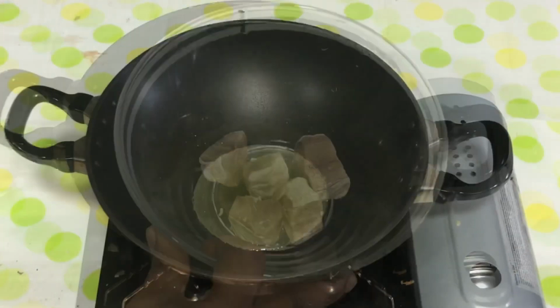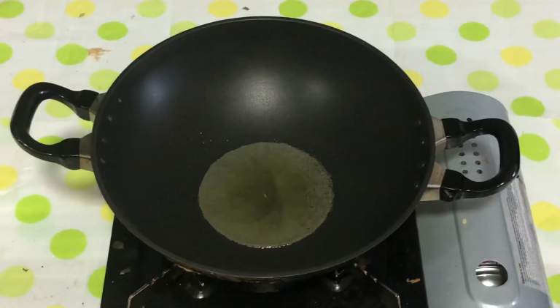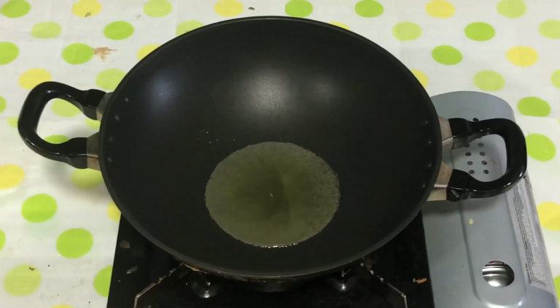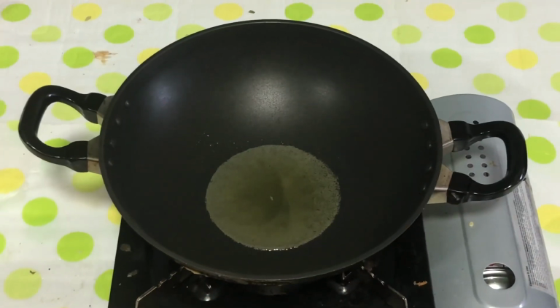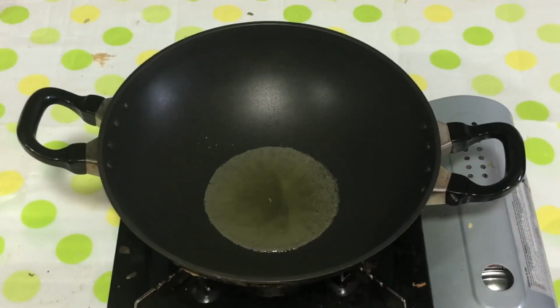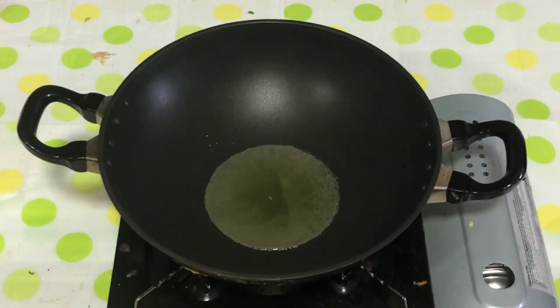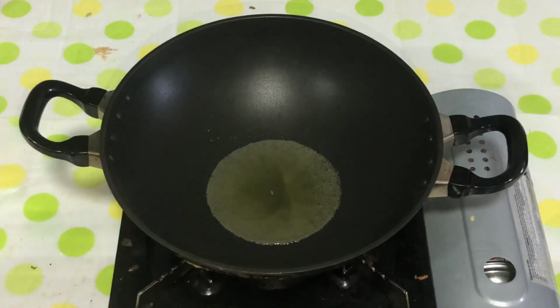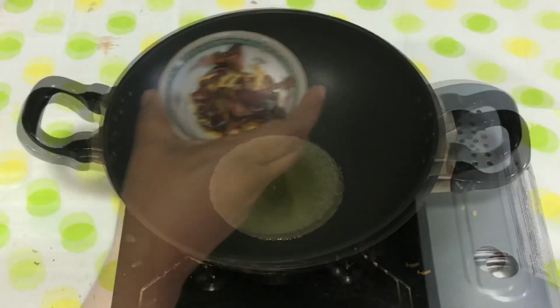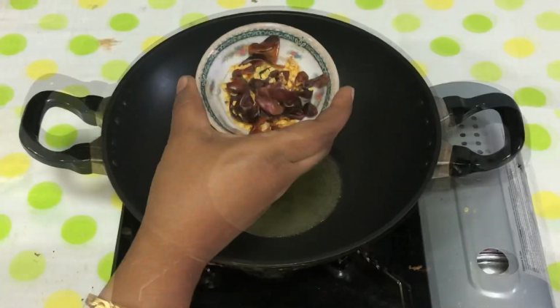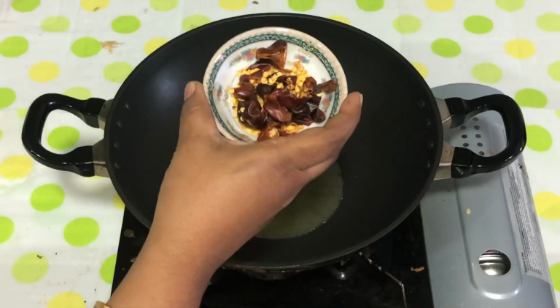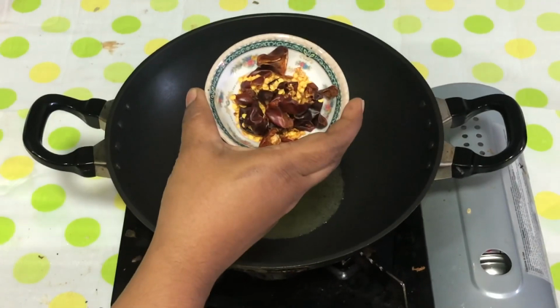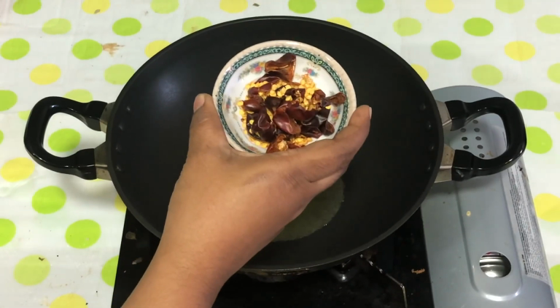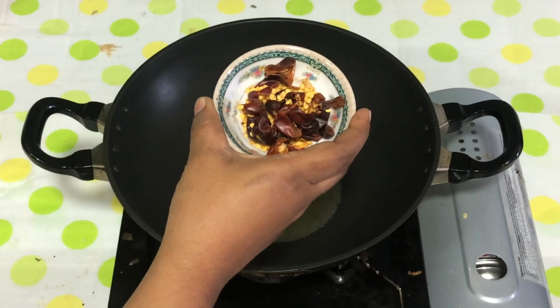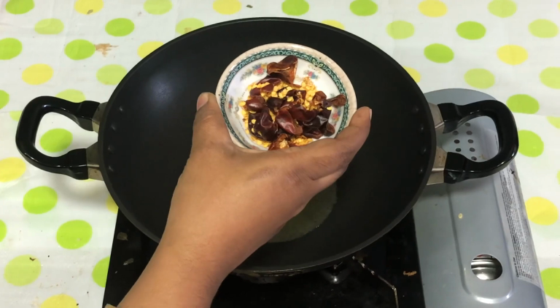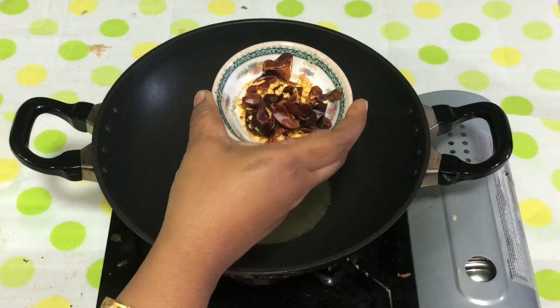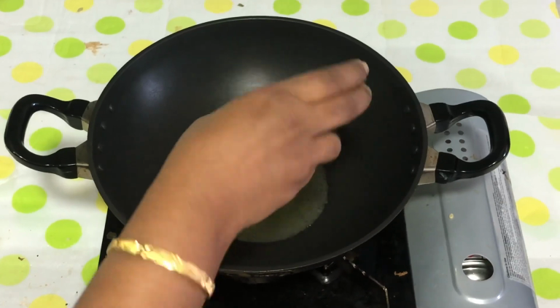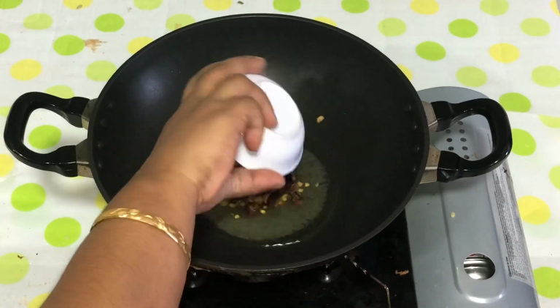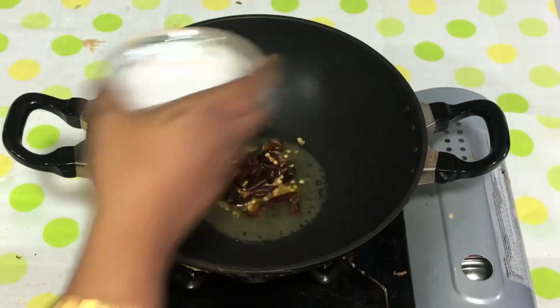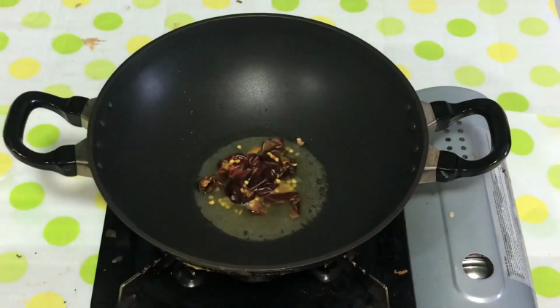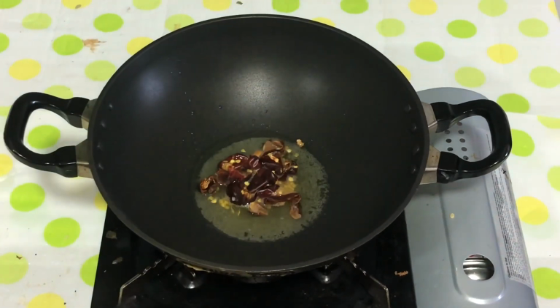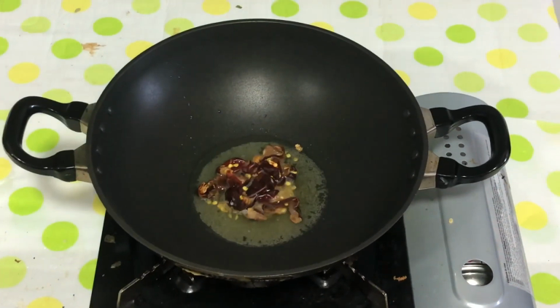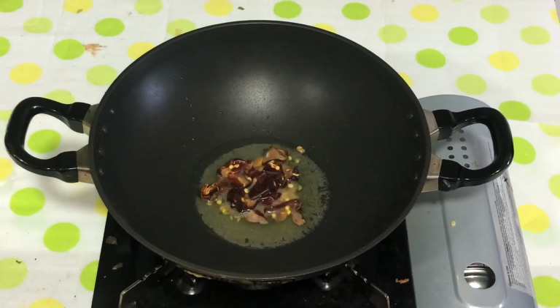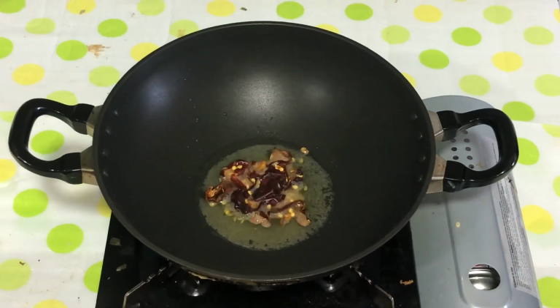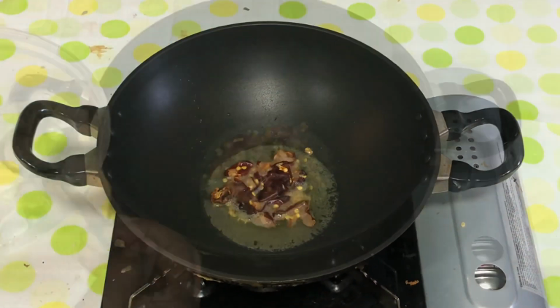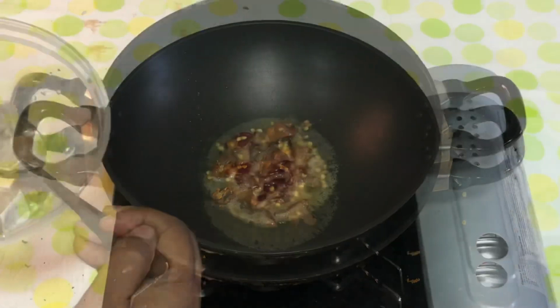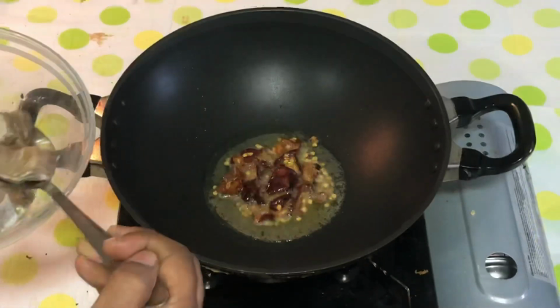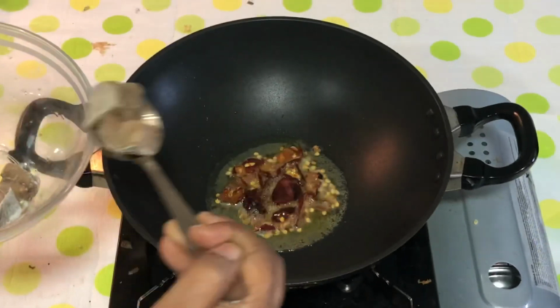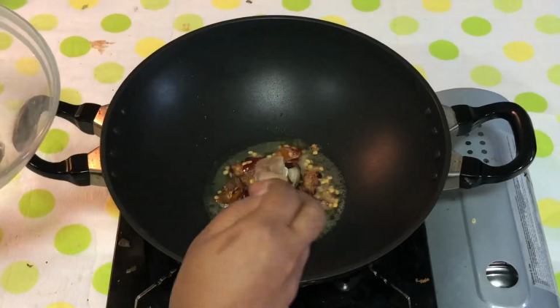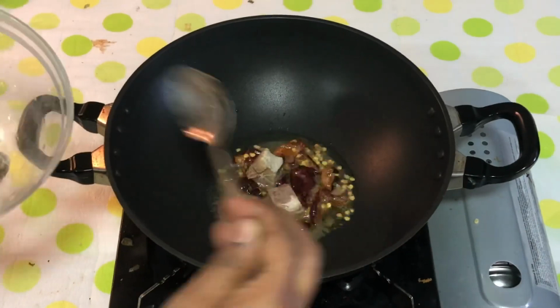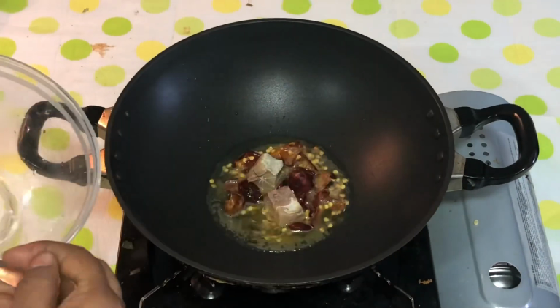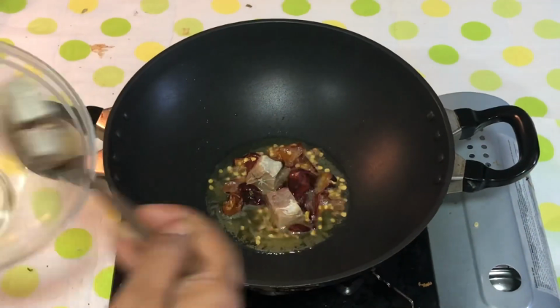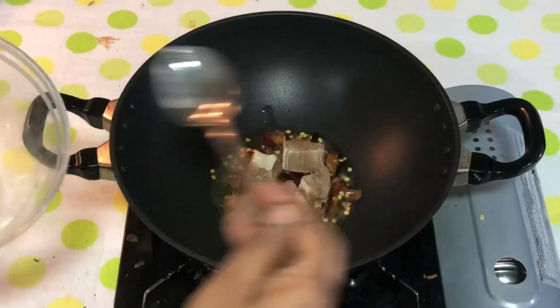Now we have 2 tbsp of heat. Let's add a little bit of heat.